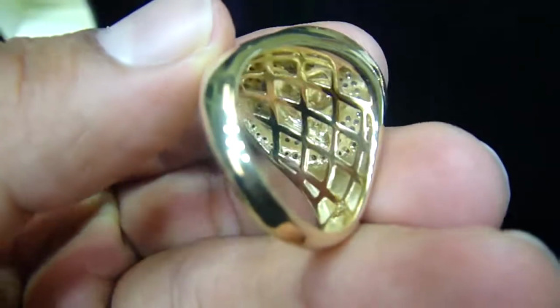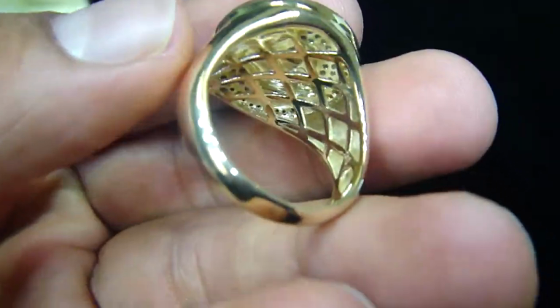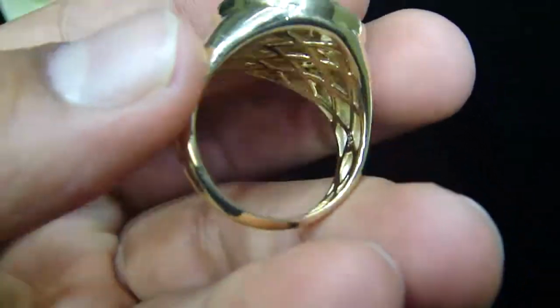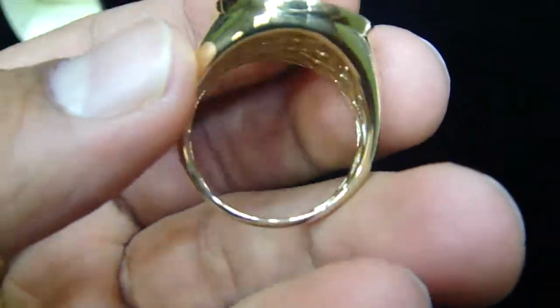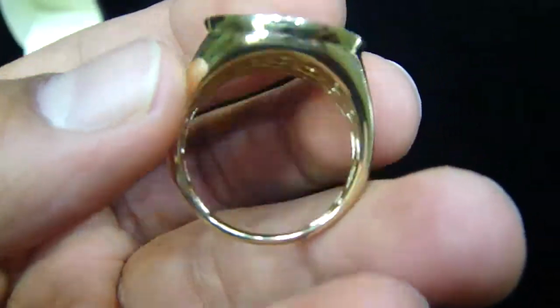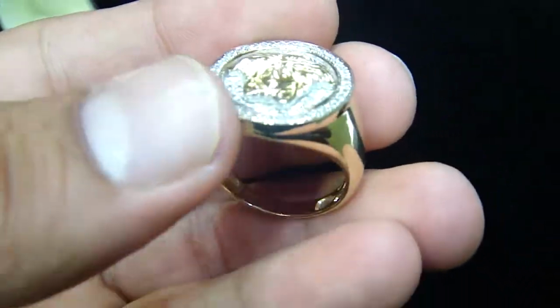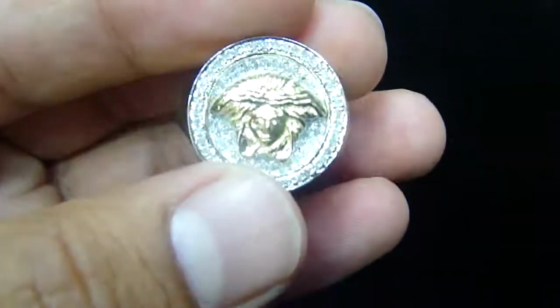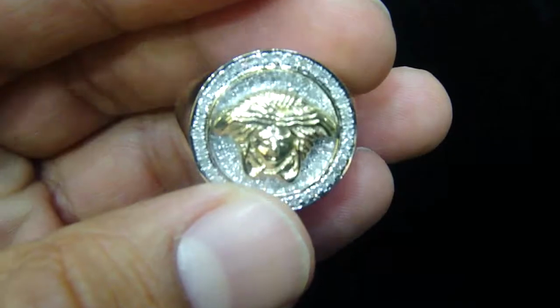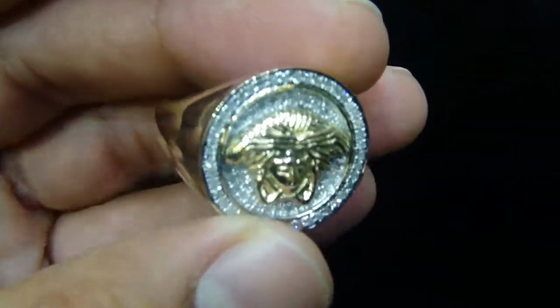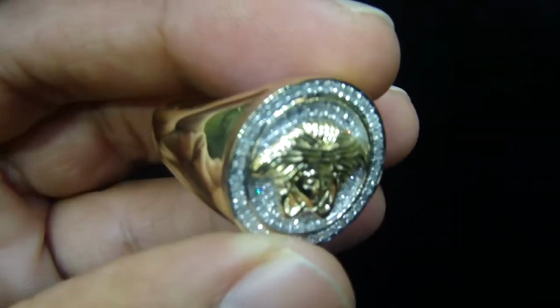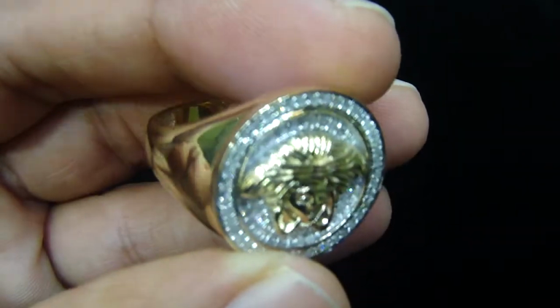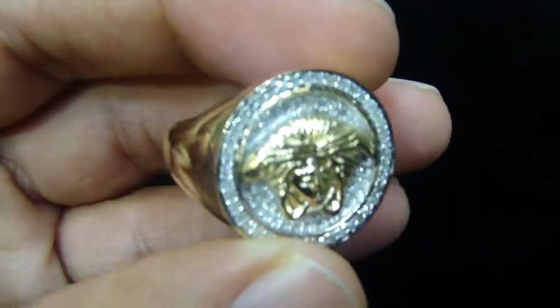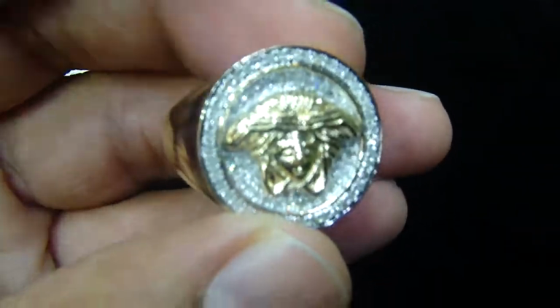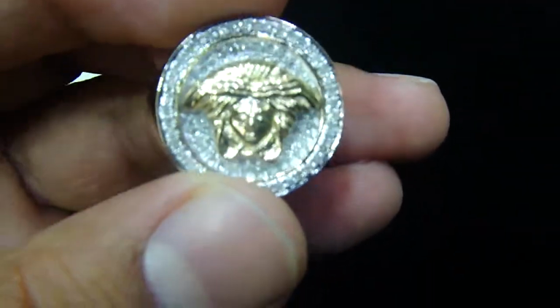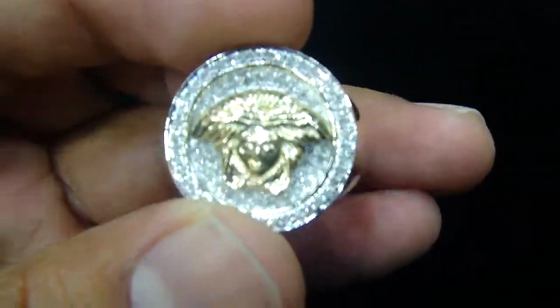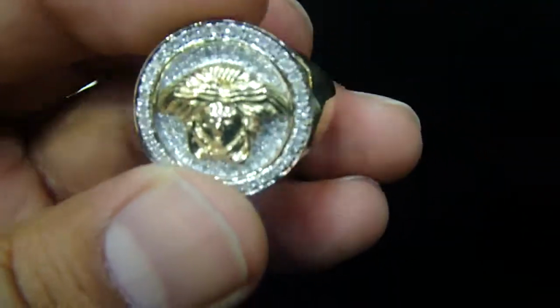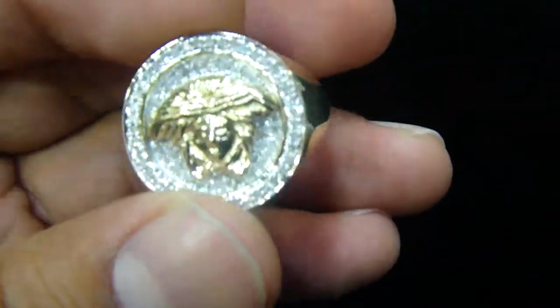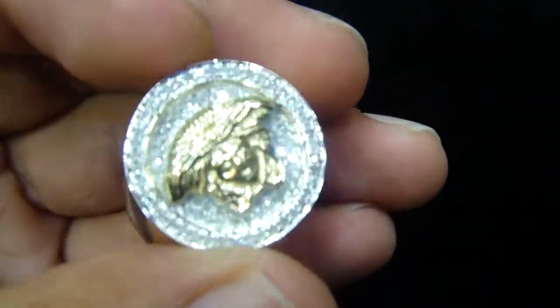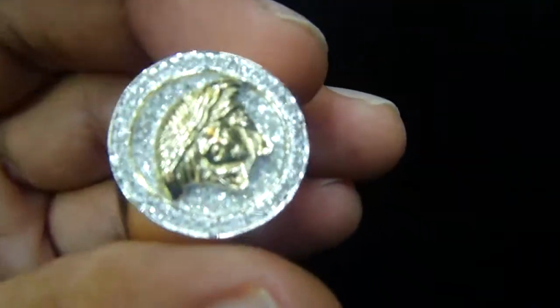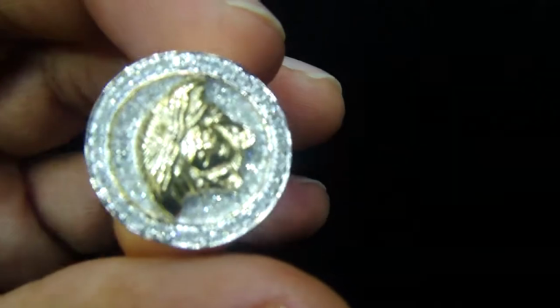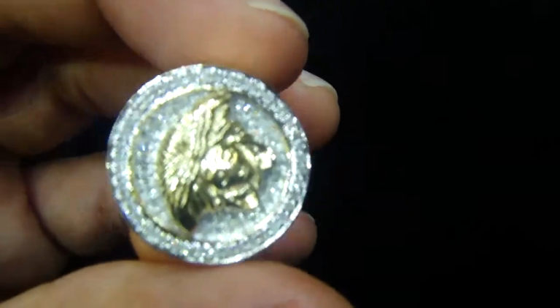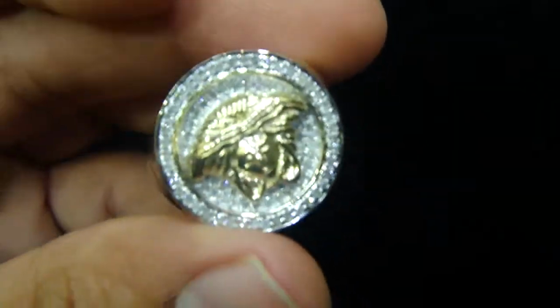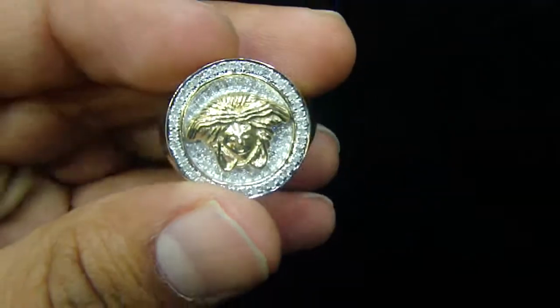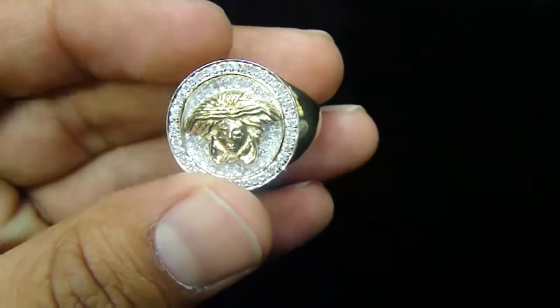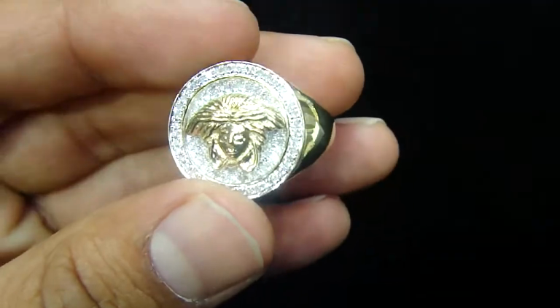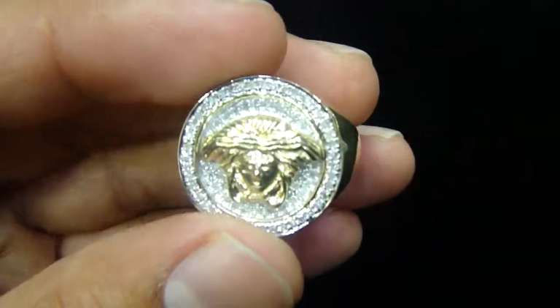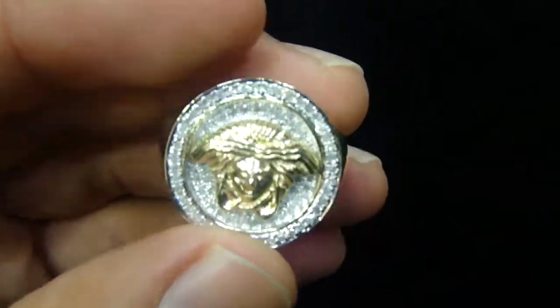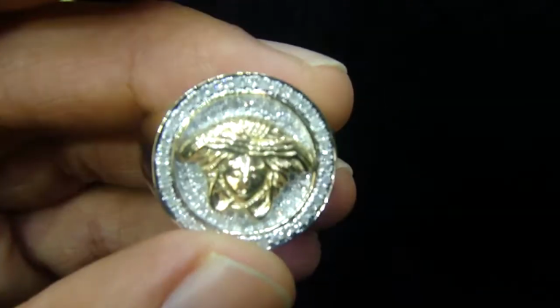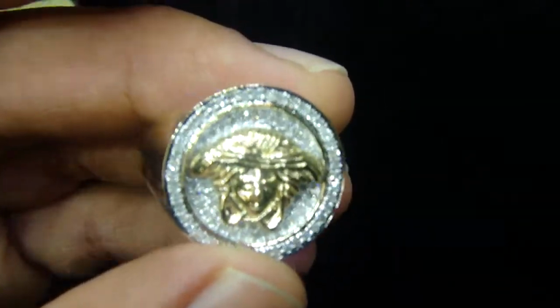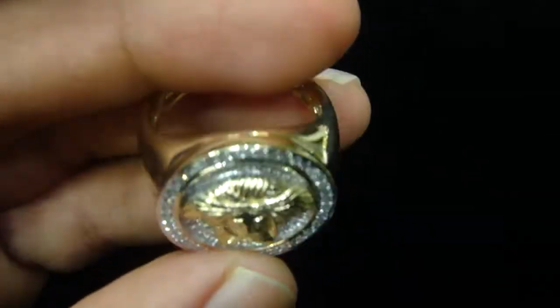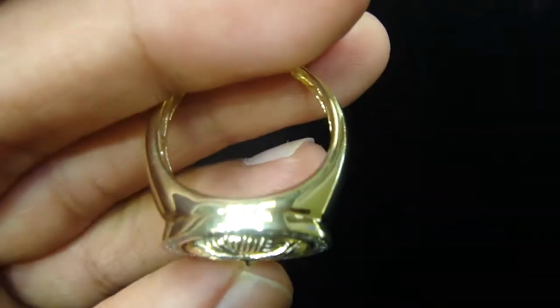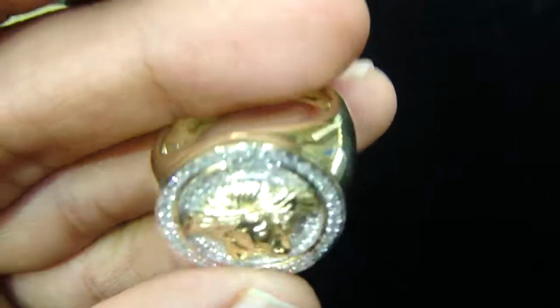Real gold always has value, never changes color, with the real diamond, for only $8.99. If you just go to buy a 1-carat diamond by itself, it's going to cost you more, and the real gold mold.